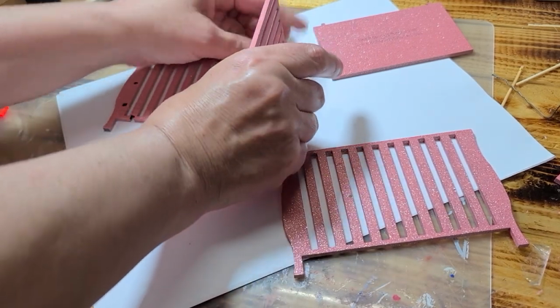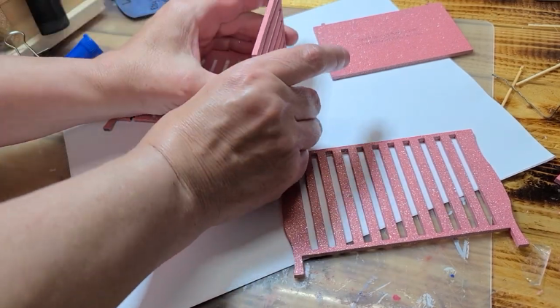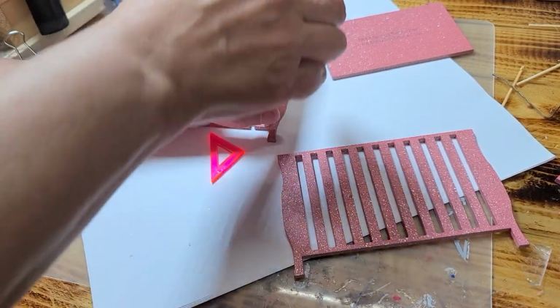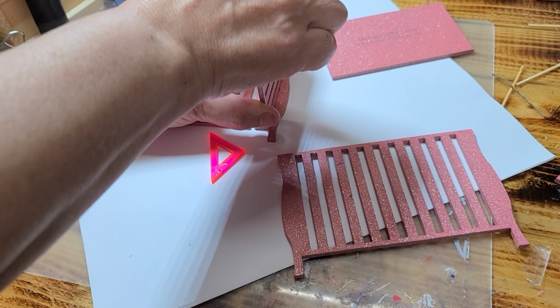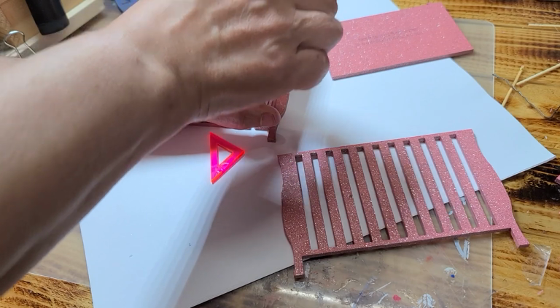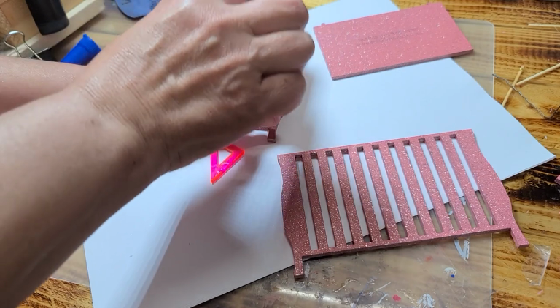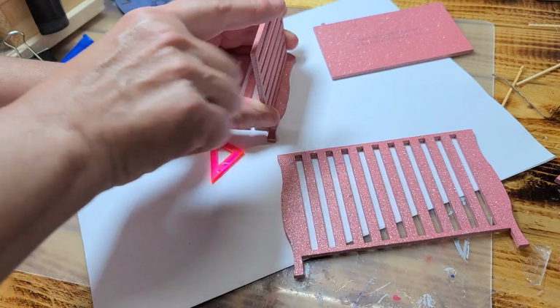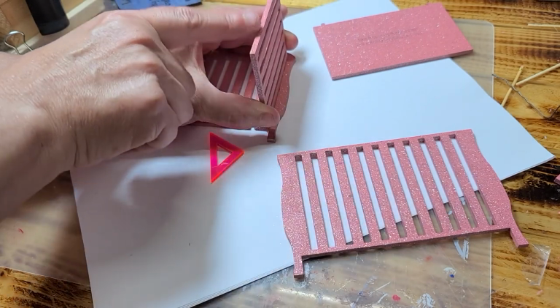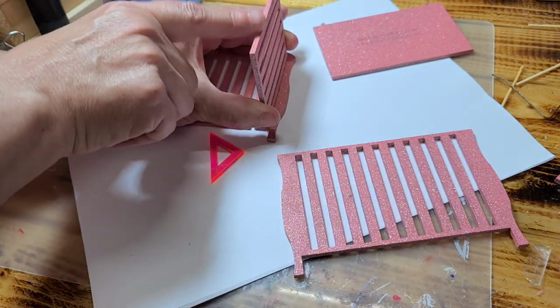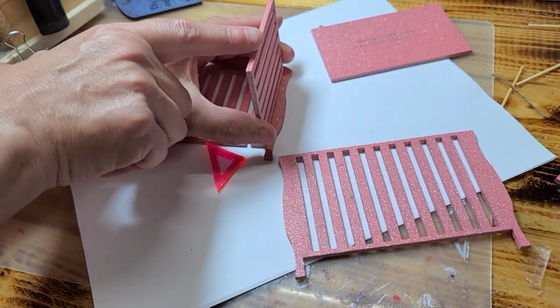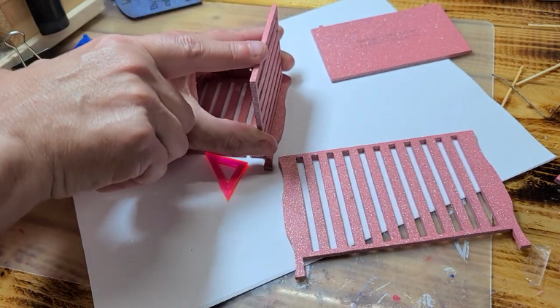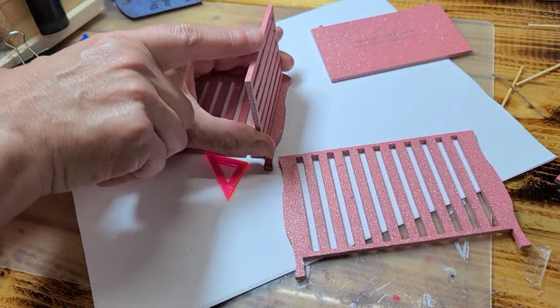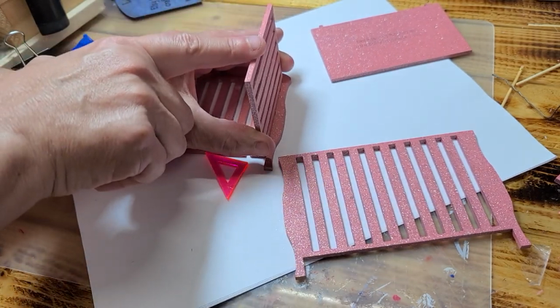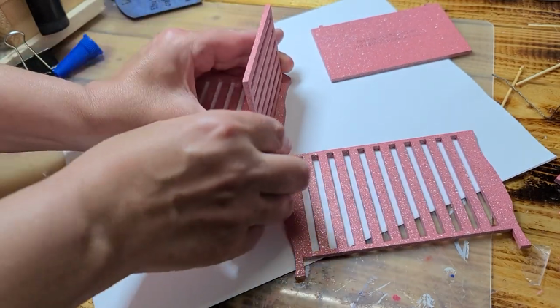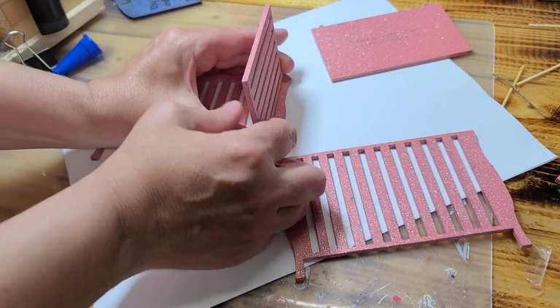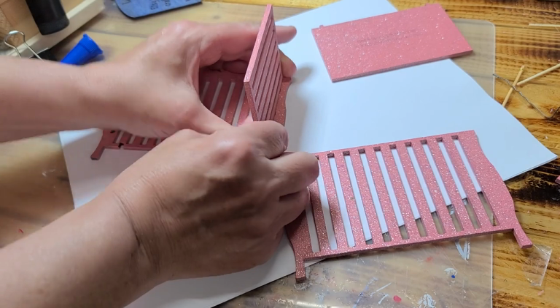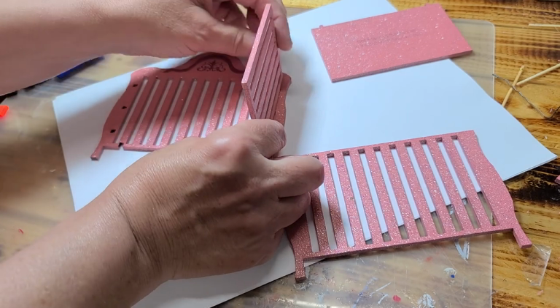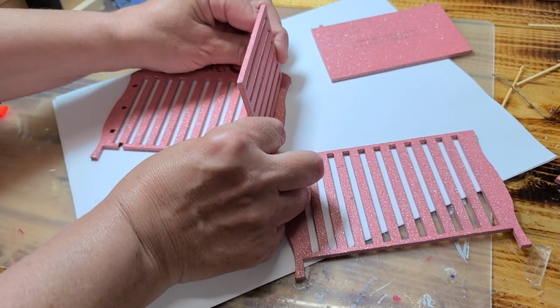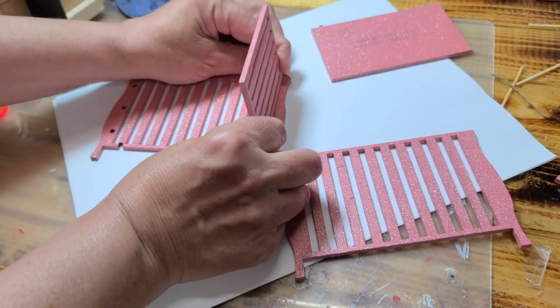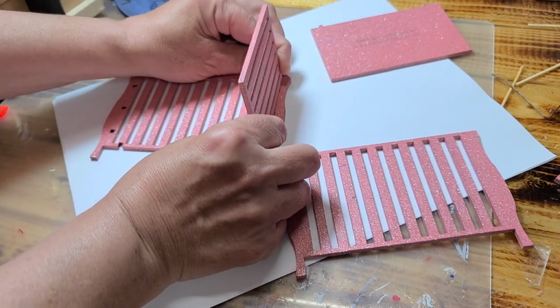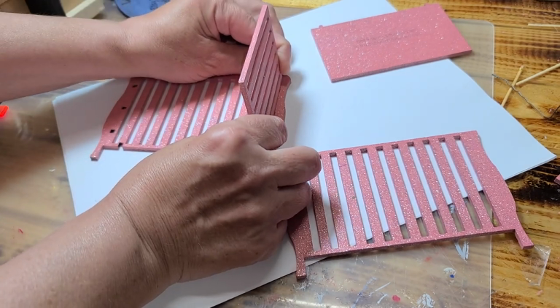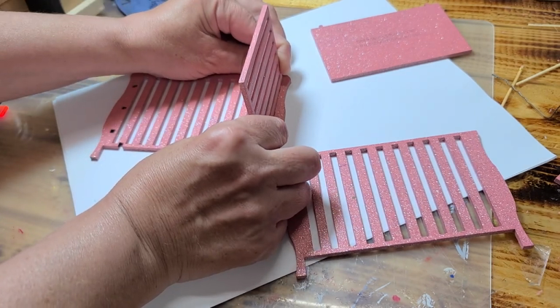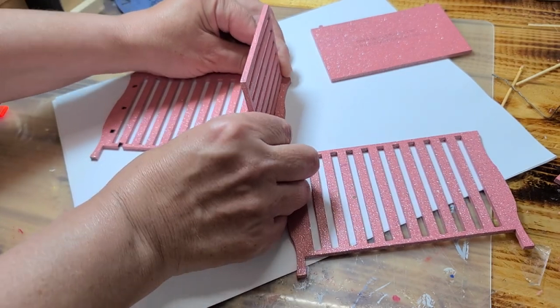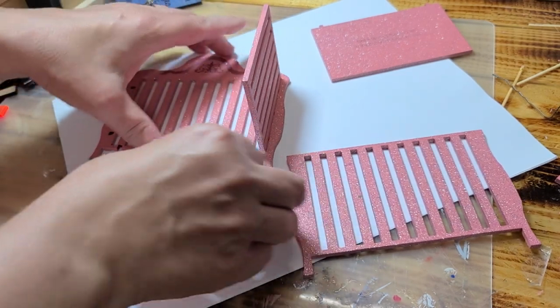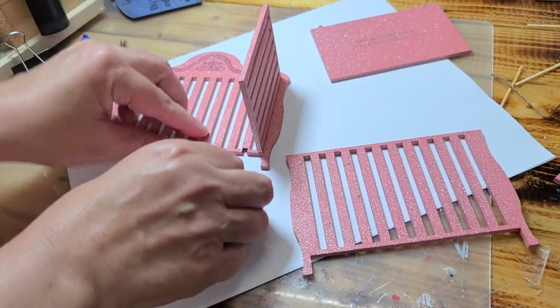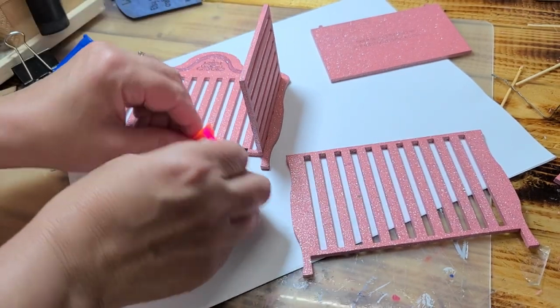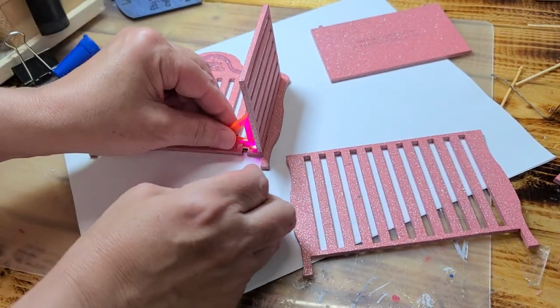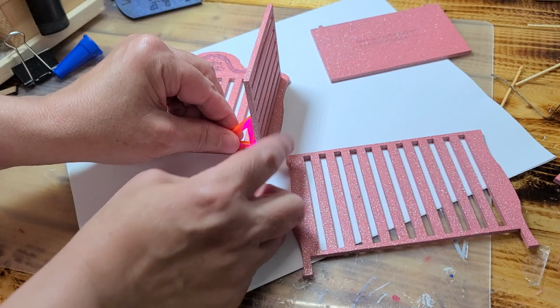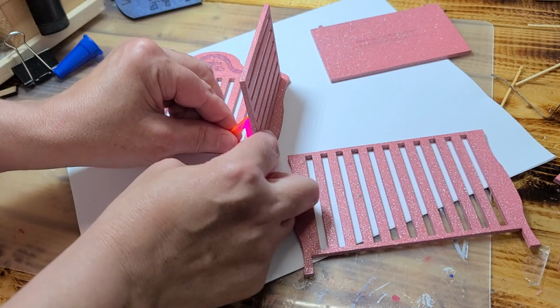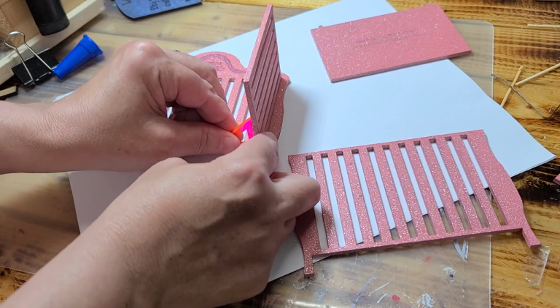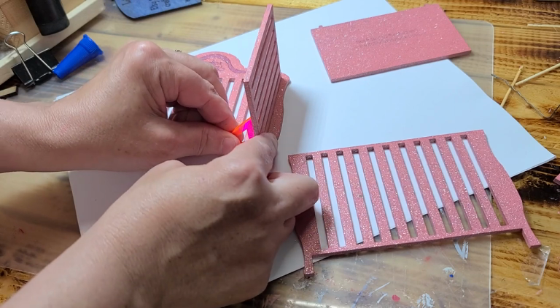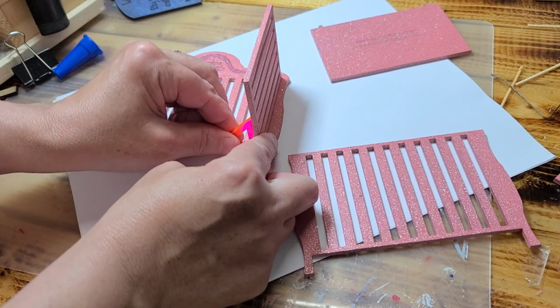Now when you're pushing this in here, do not press hard on this piece right here because you'll snap this board. It's very fragile — it's only one eighth inch. So you want to press it in there and make sure that you have it squared up just like that.